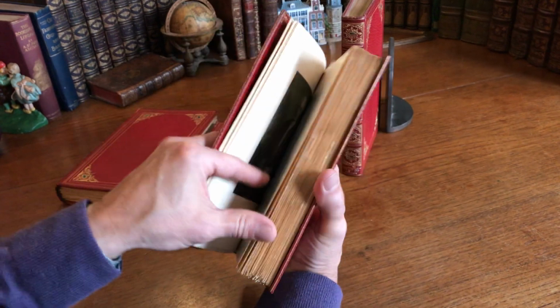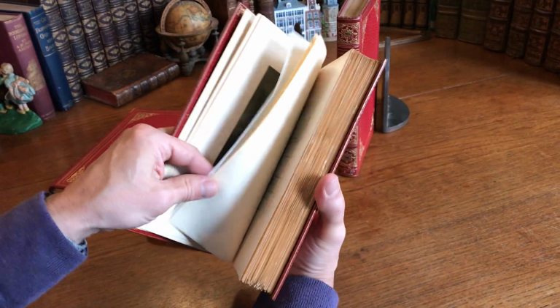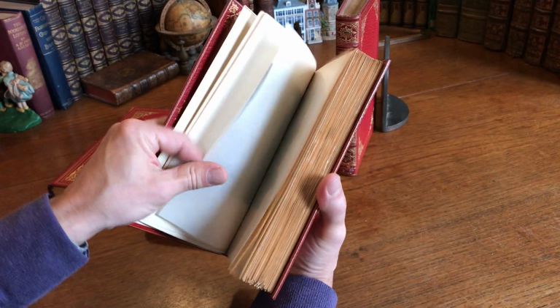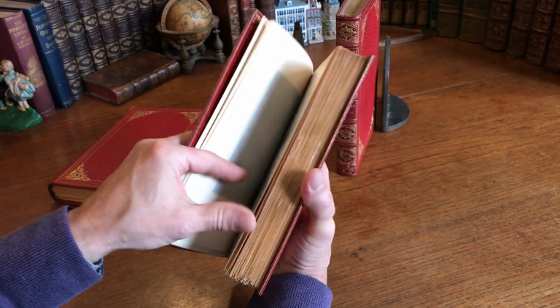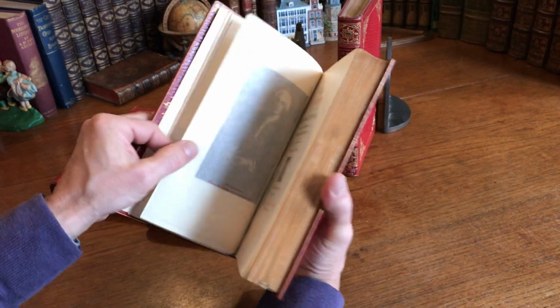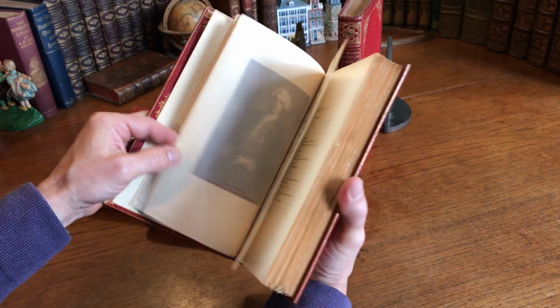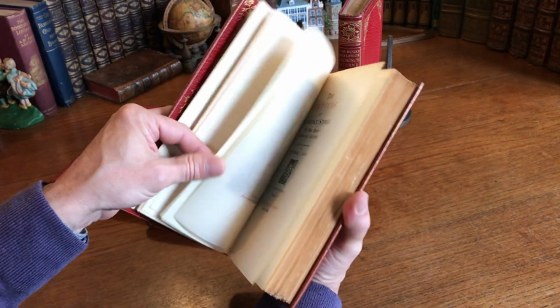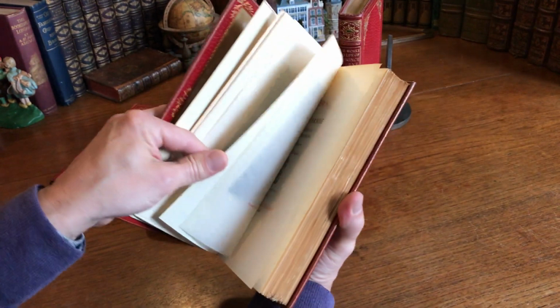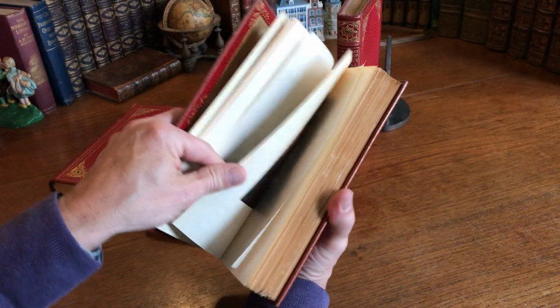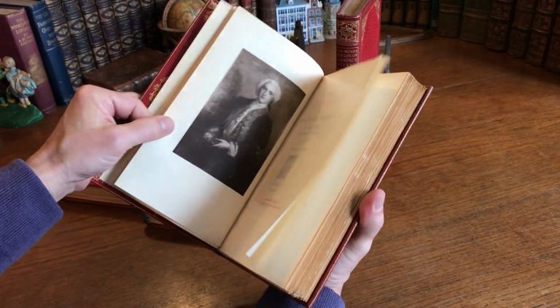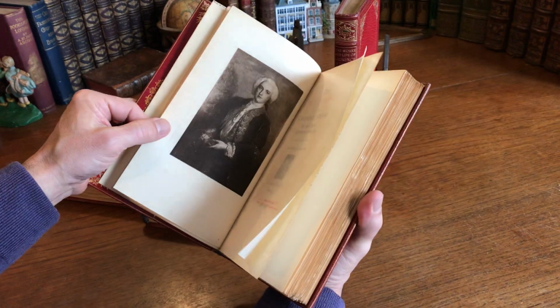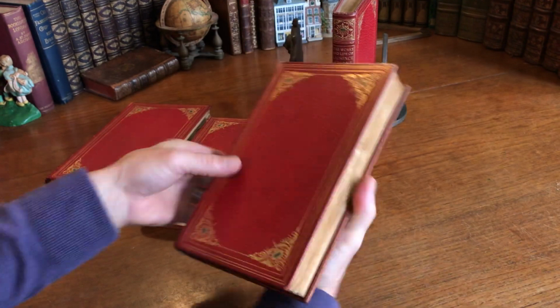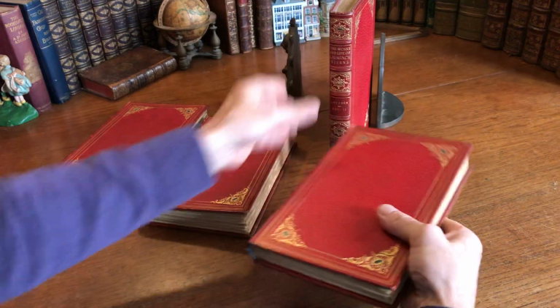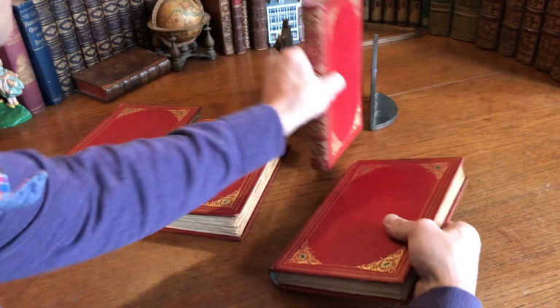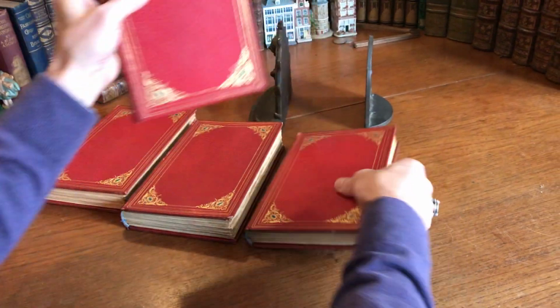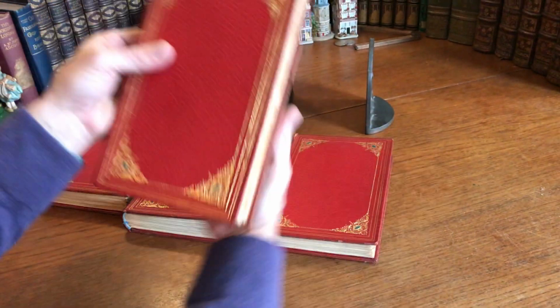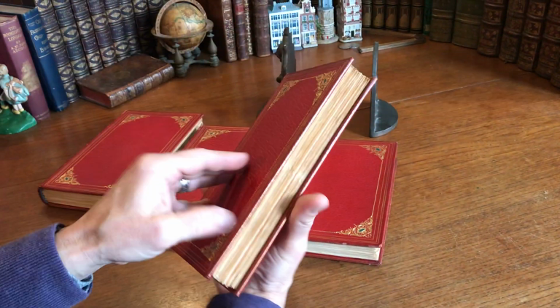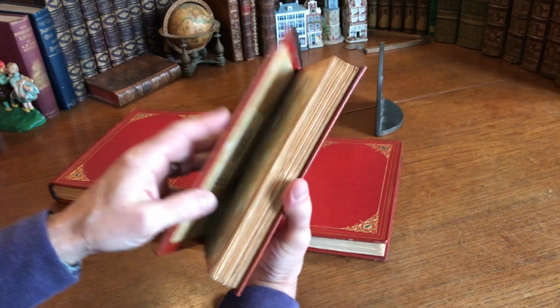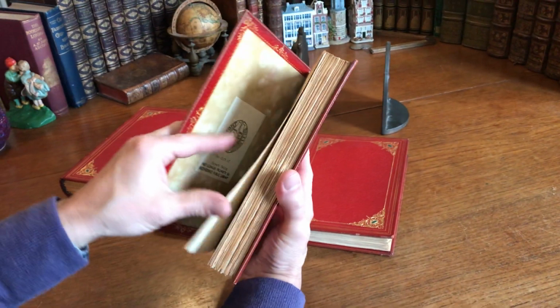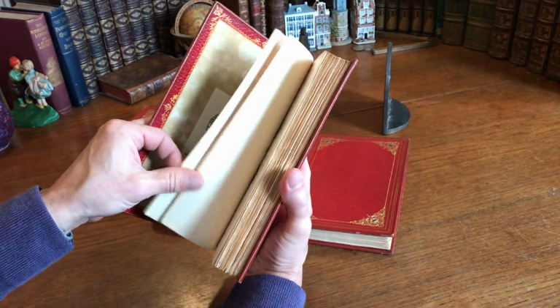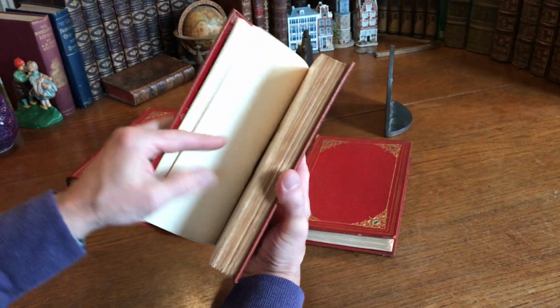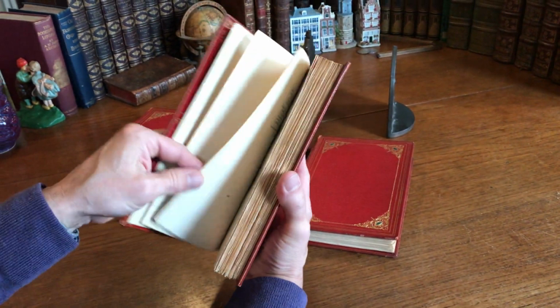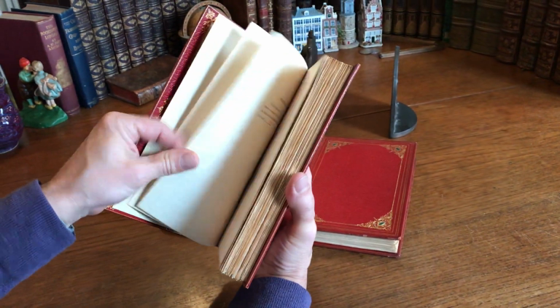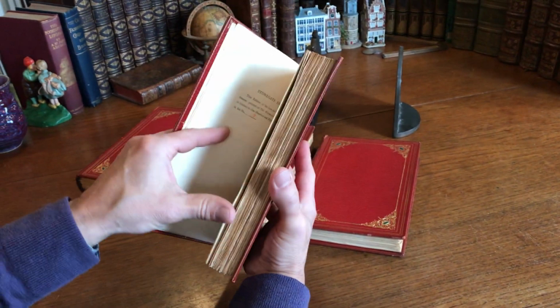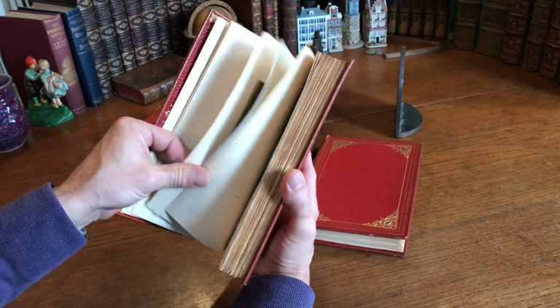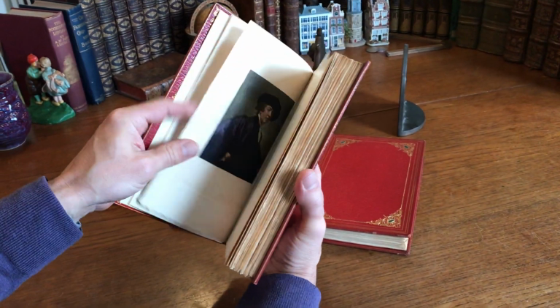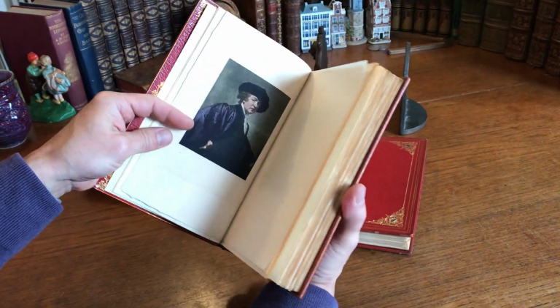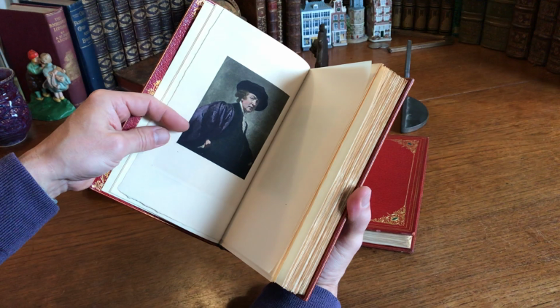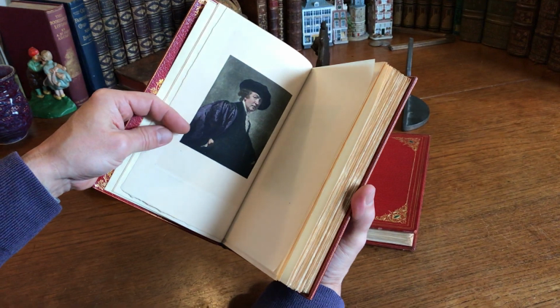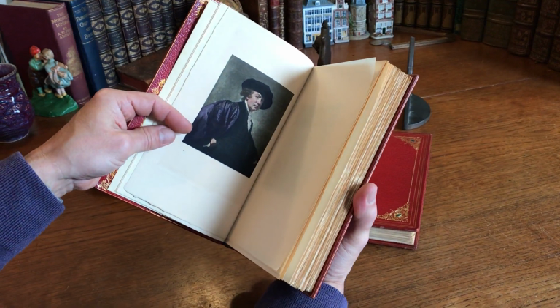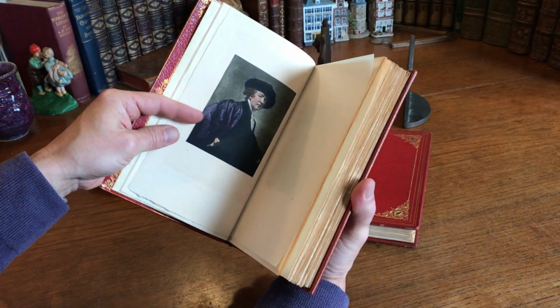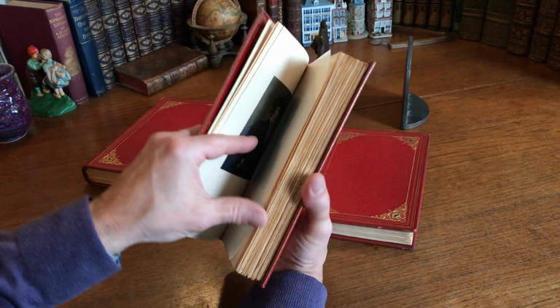Beautiful engraved, hand-colored portrait of the author, no doubt. And this one here has — Rembrandt.